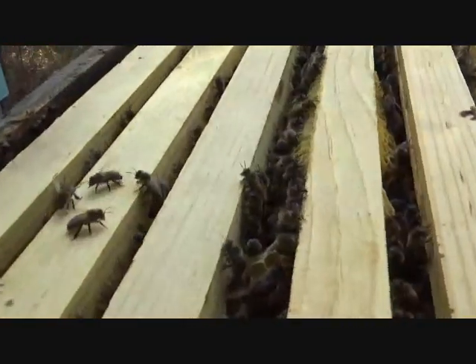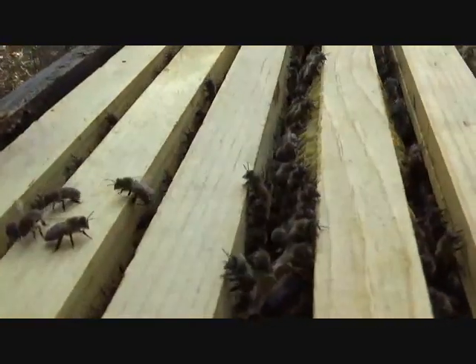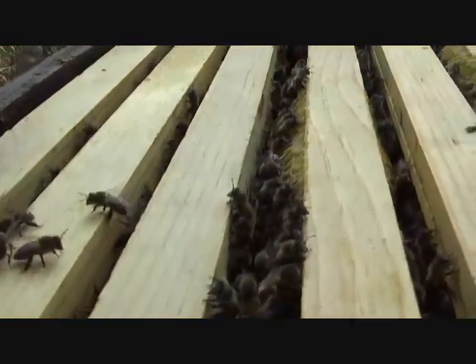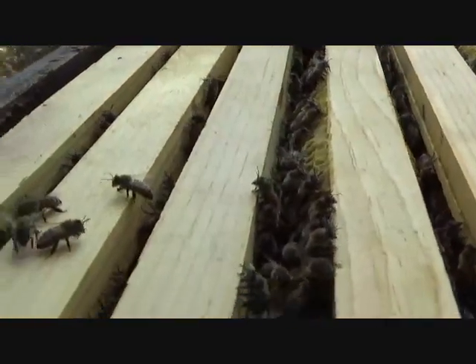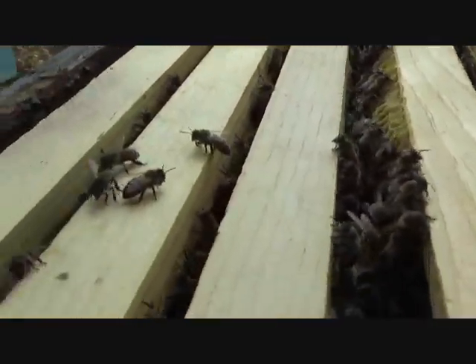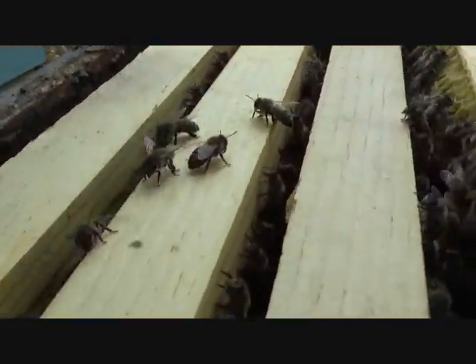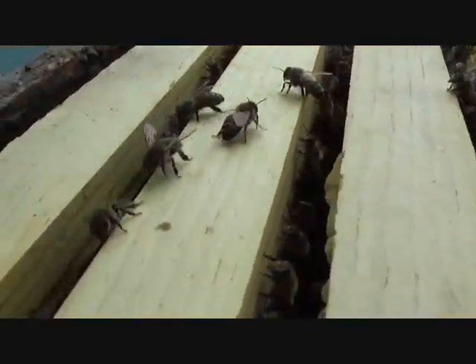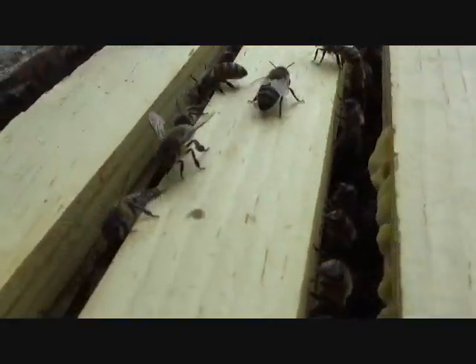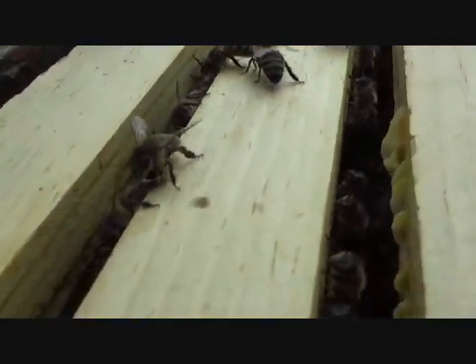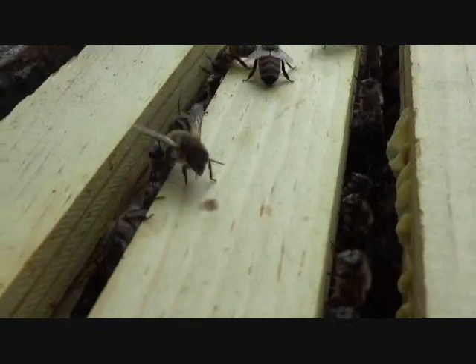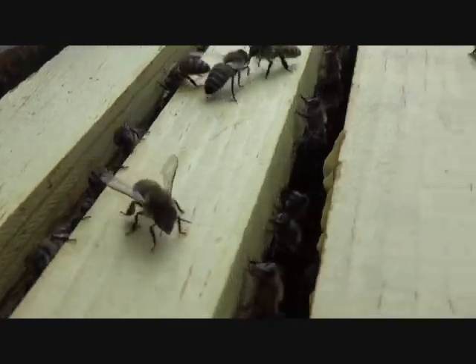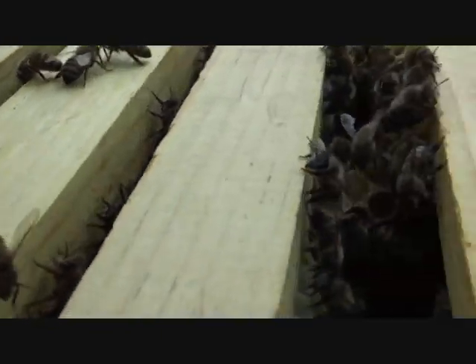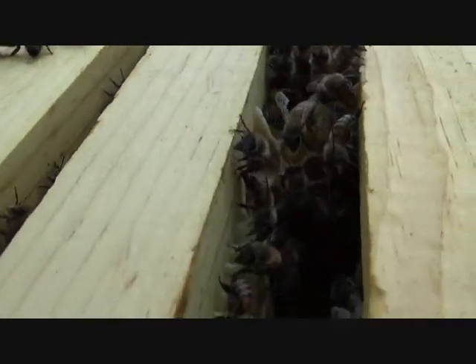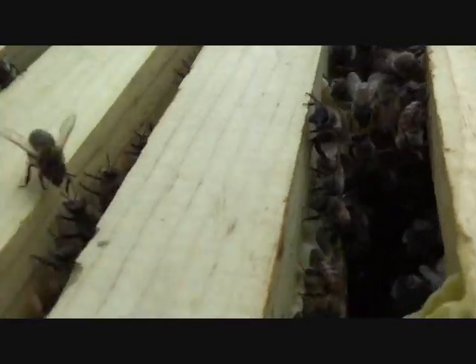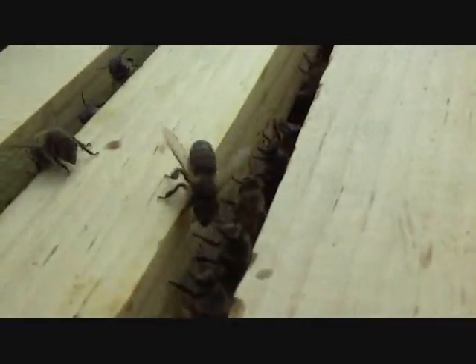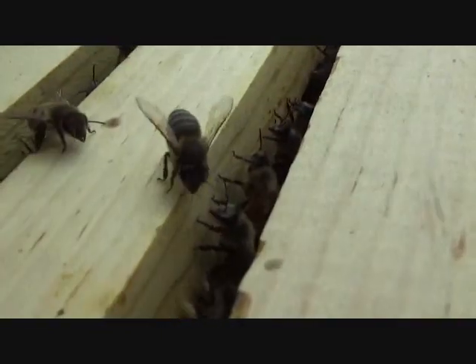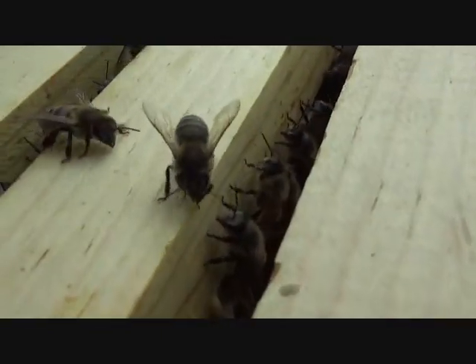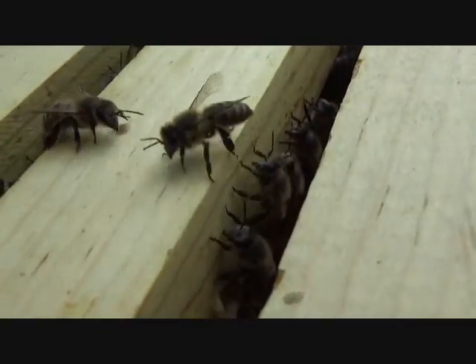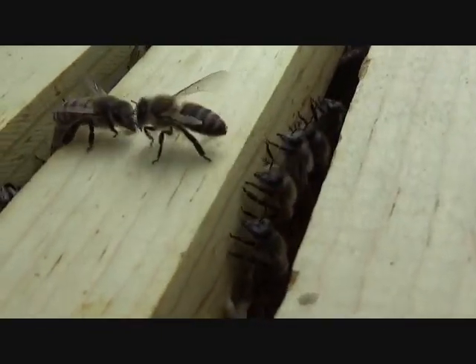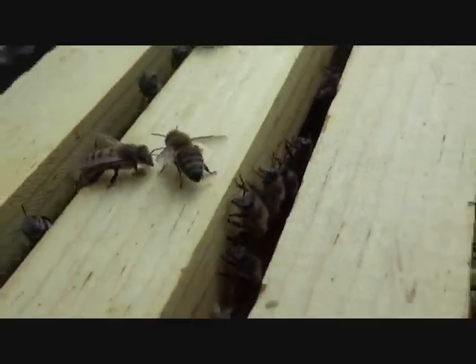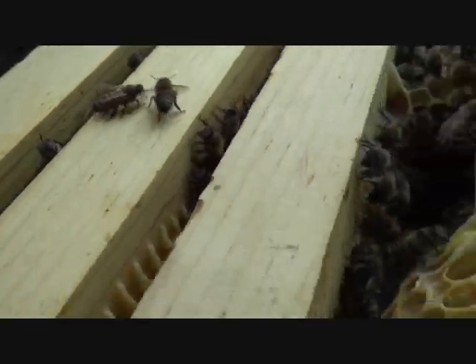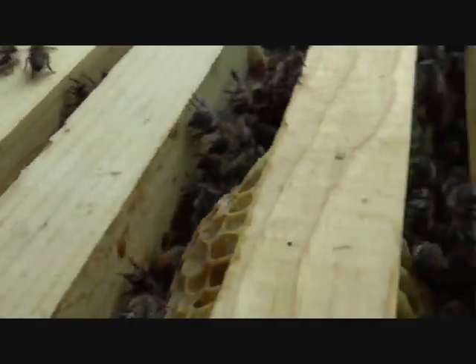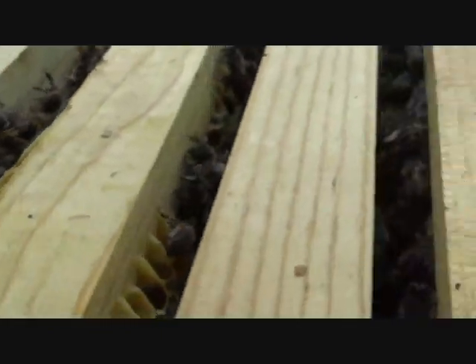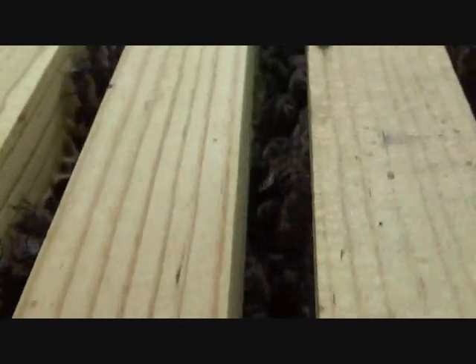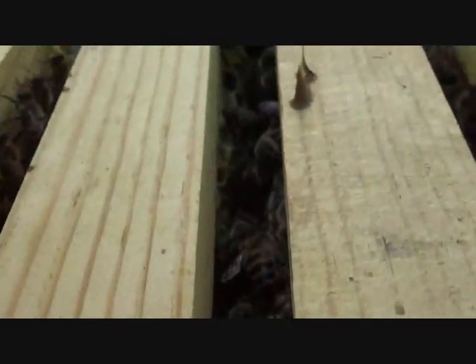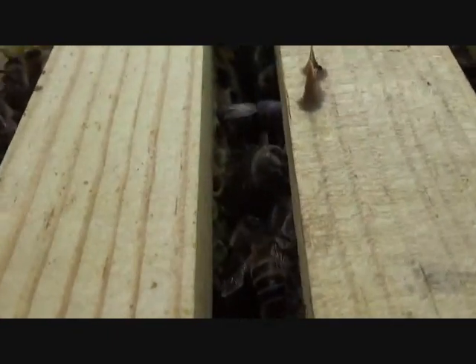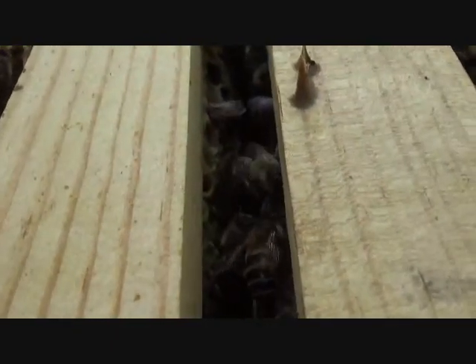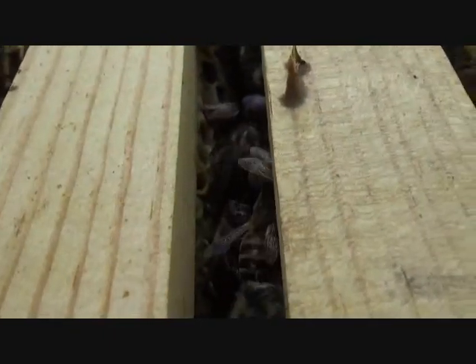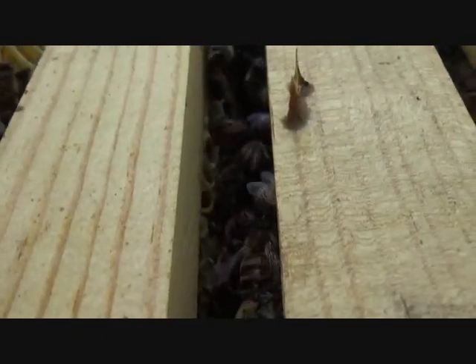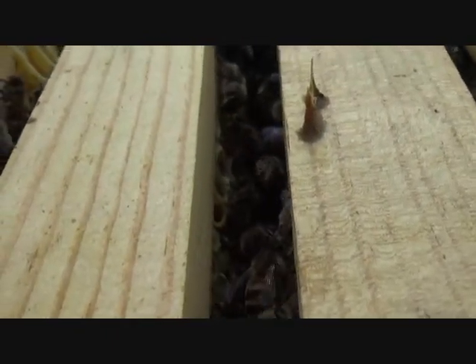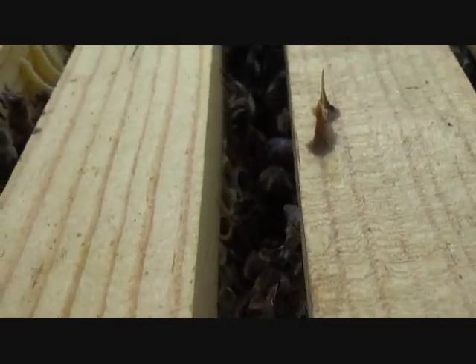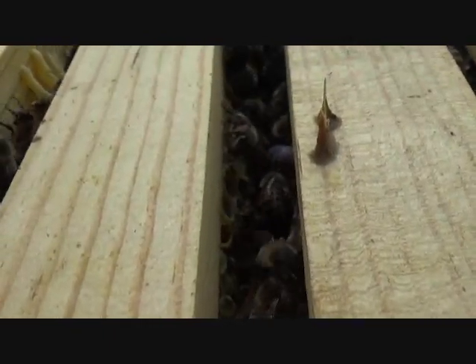I'll just open them up — I didn't even use smoke. Looks quite pretty there. Nice smoke bee. Nice and calm.